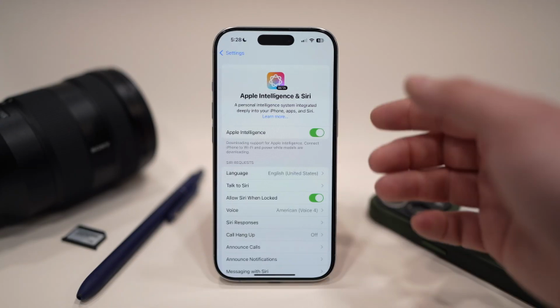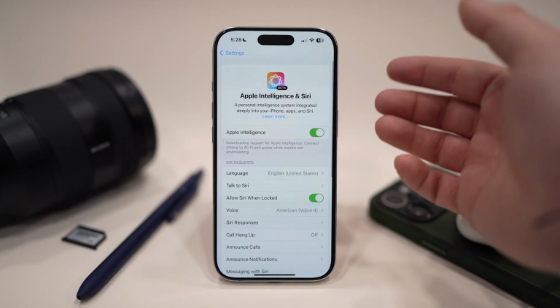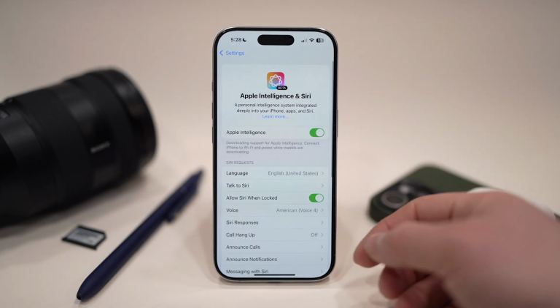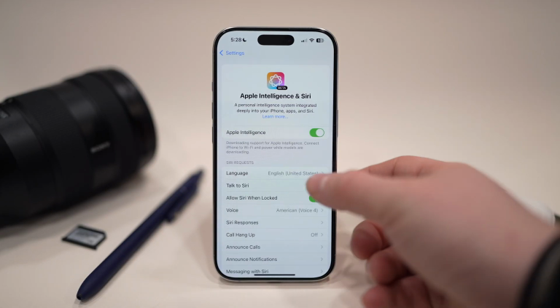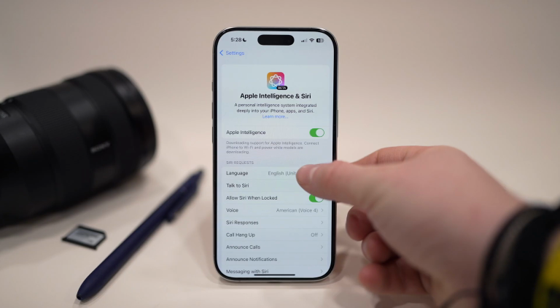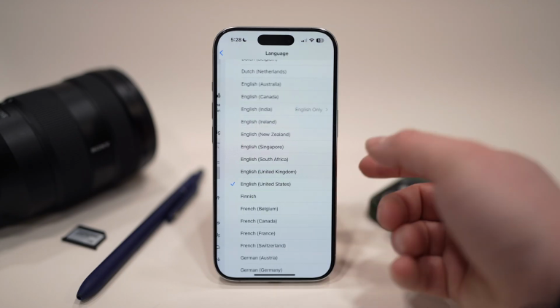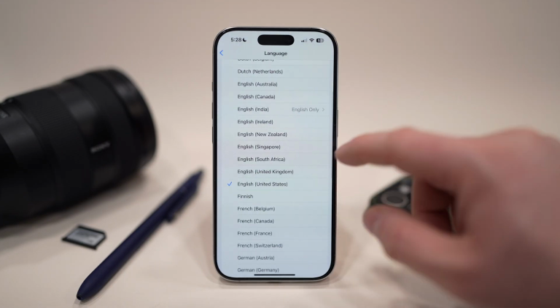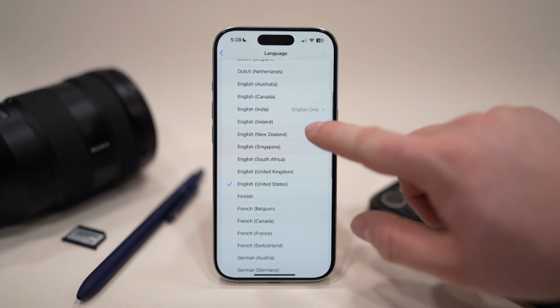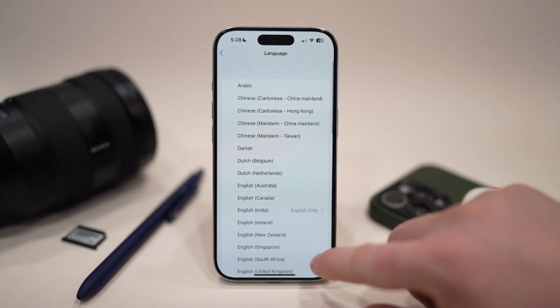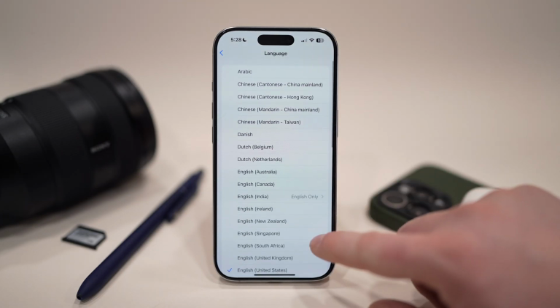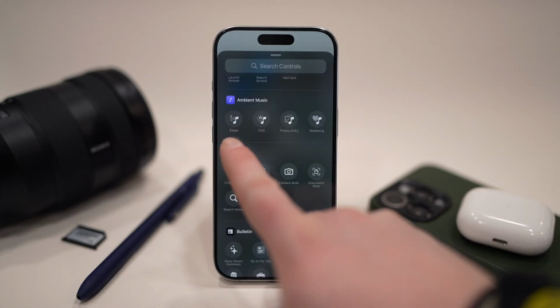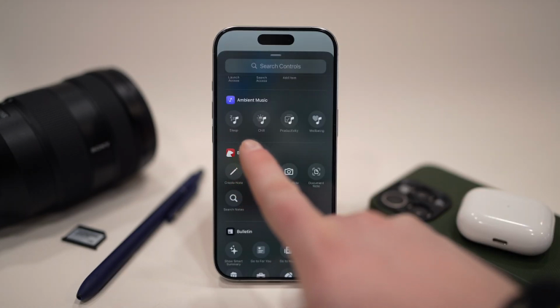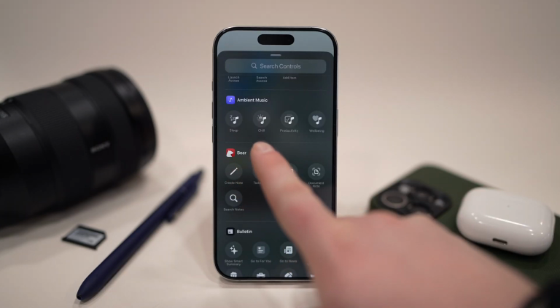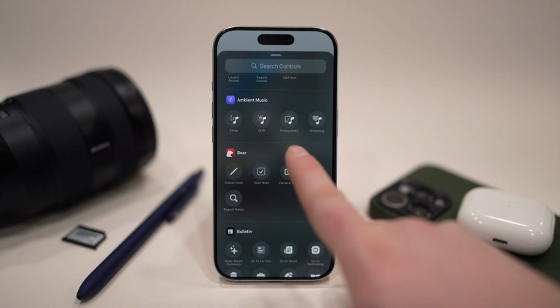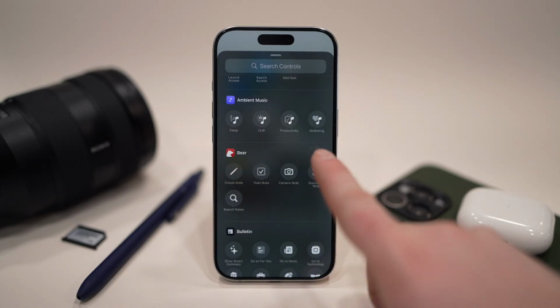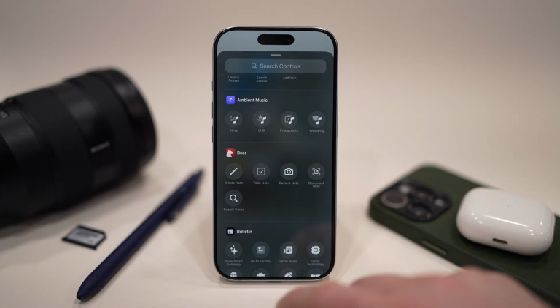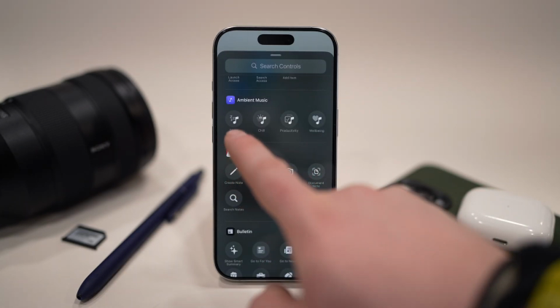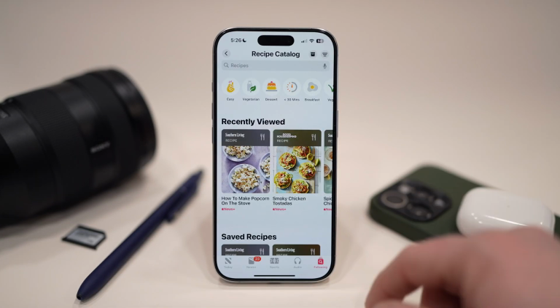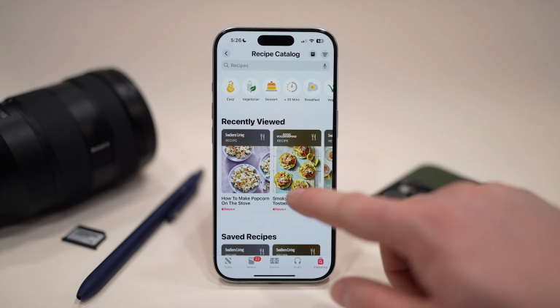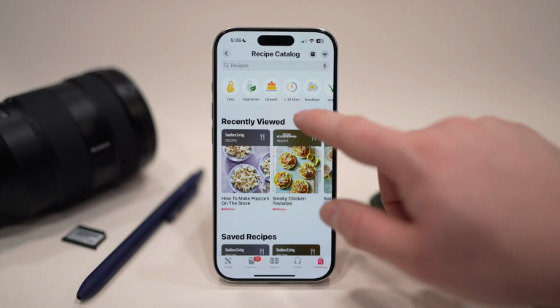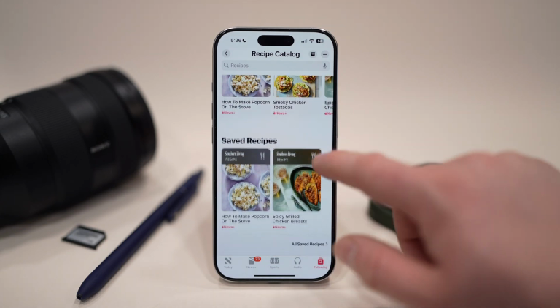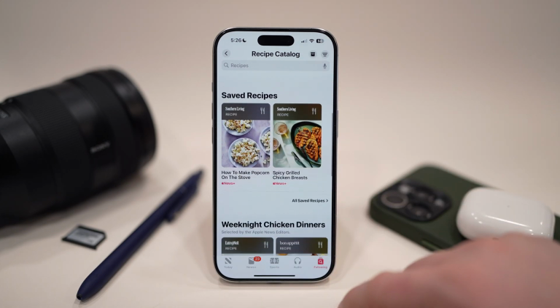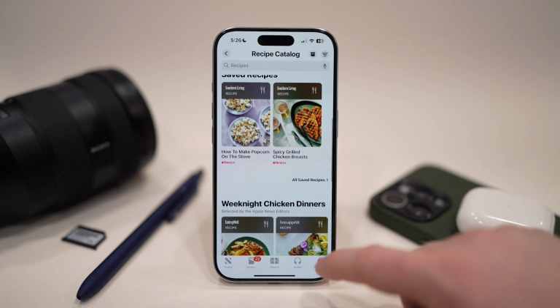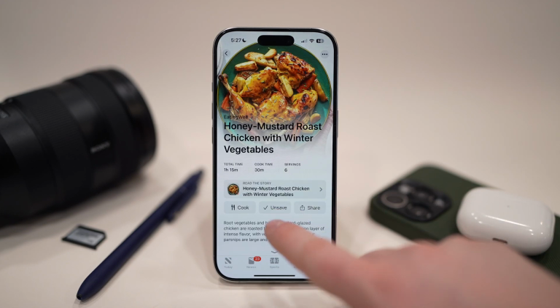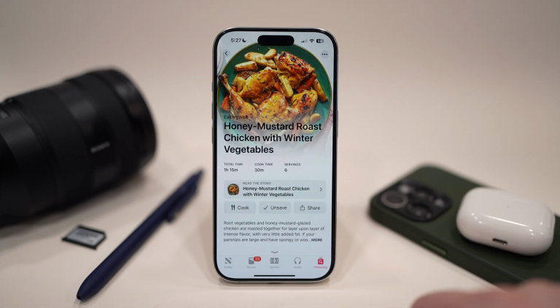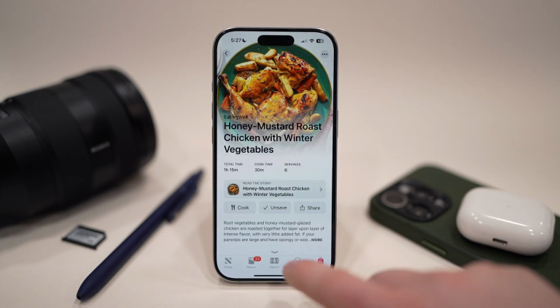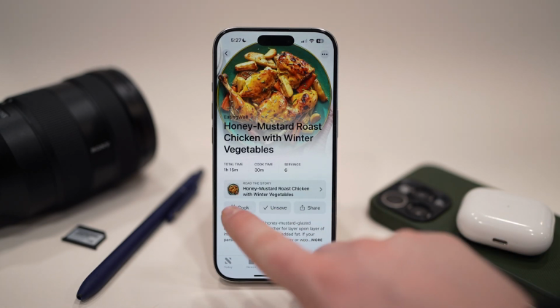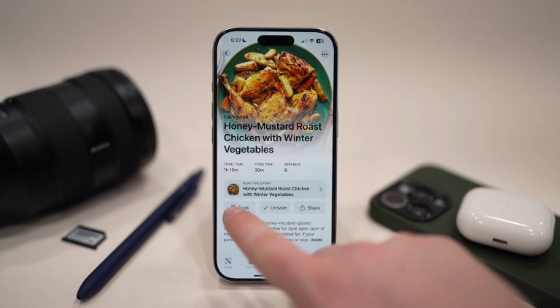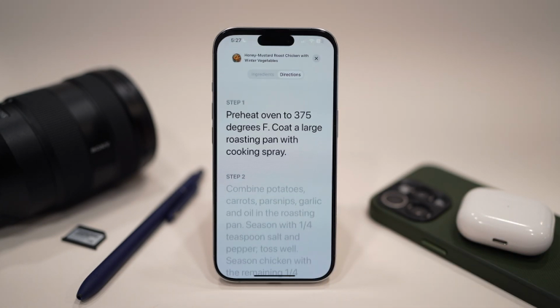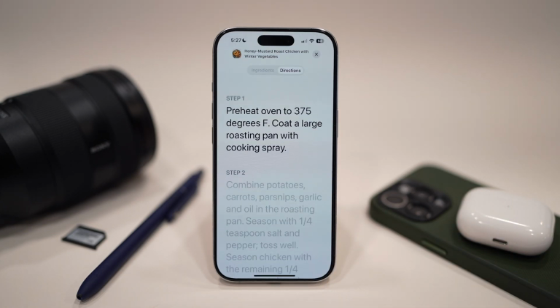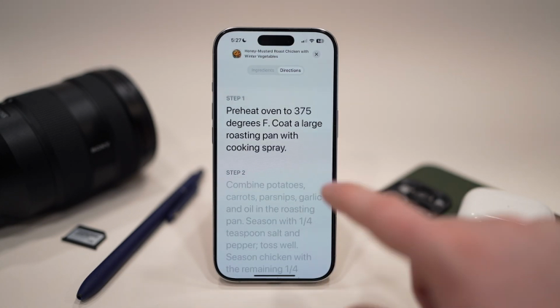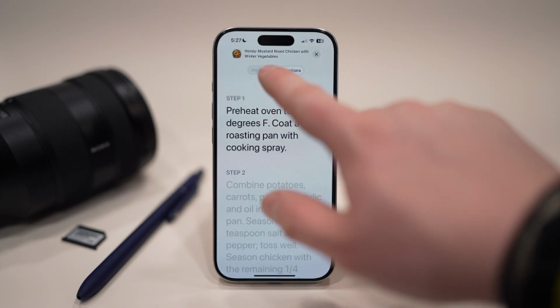From a high level, Apple Intelligence expands to more locales, new ambient music options are in Control Center, Apple News+ Food launches with step-by-step recipes and a recipe catalog, and much more.